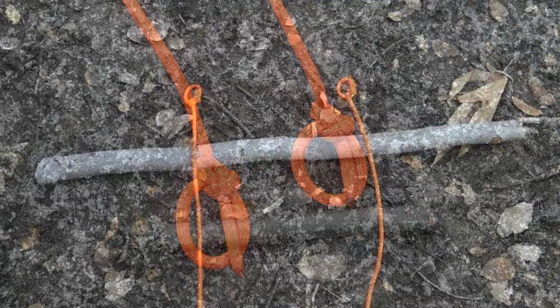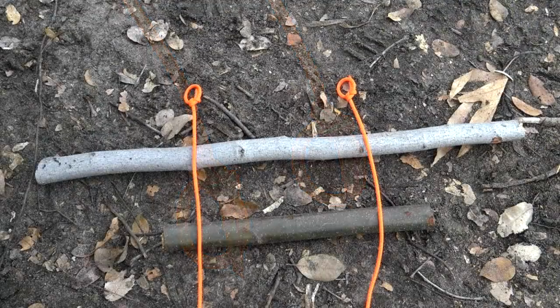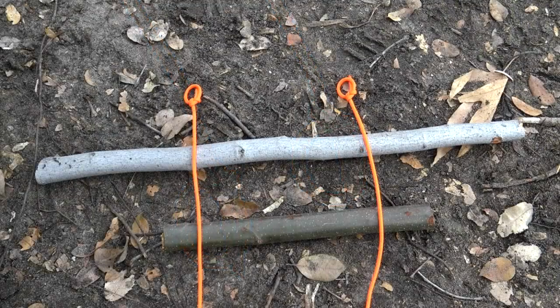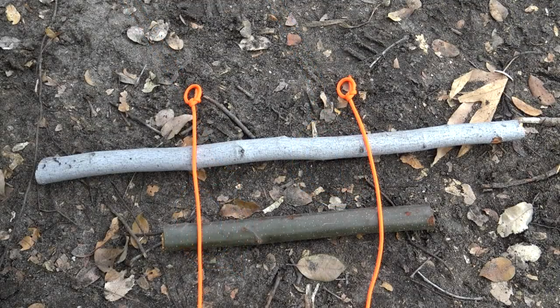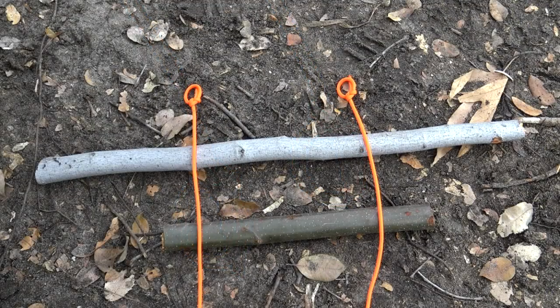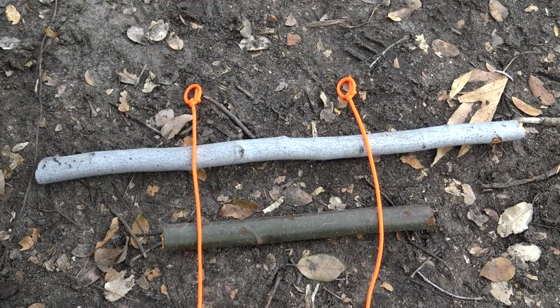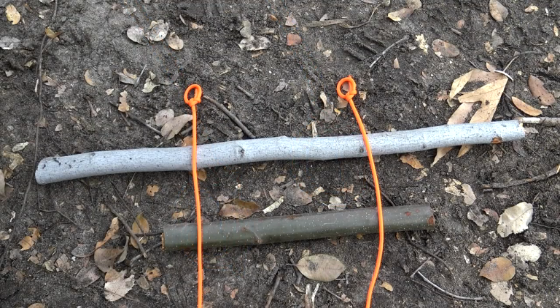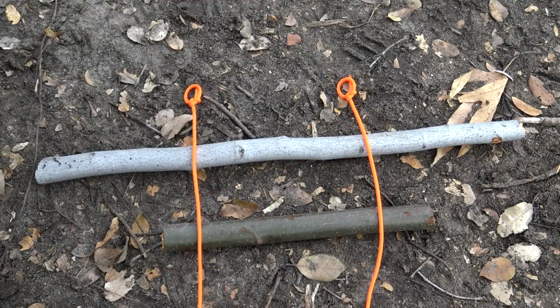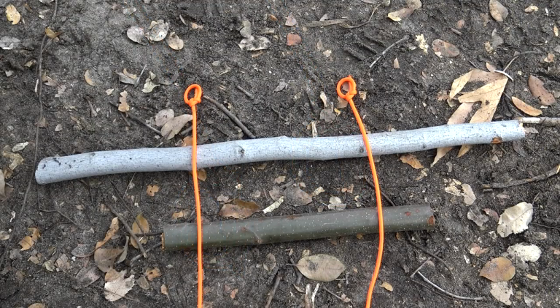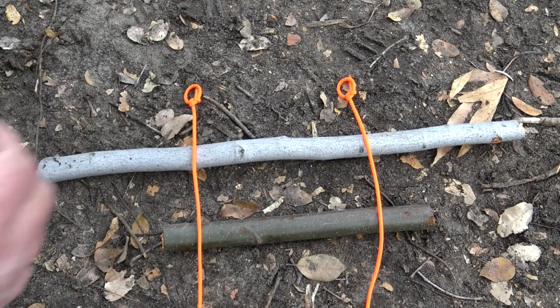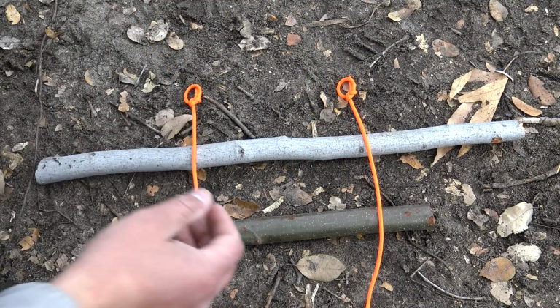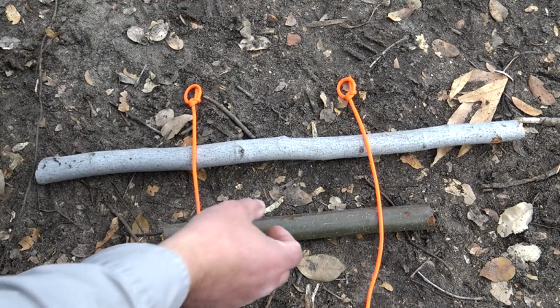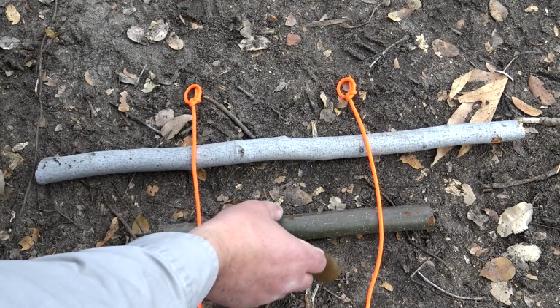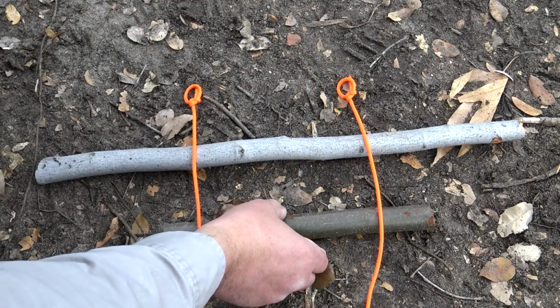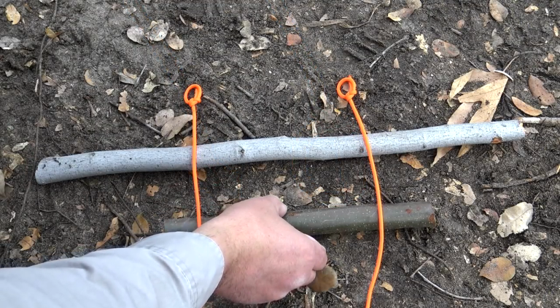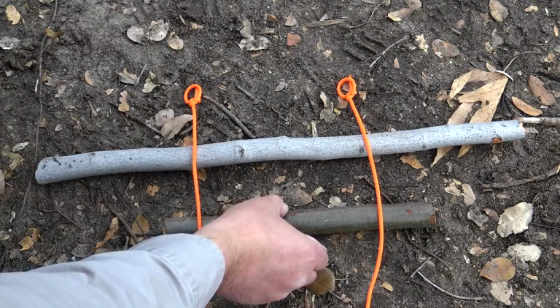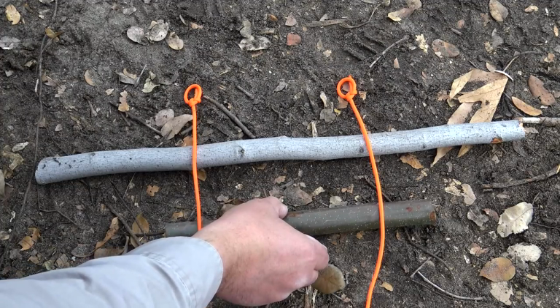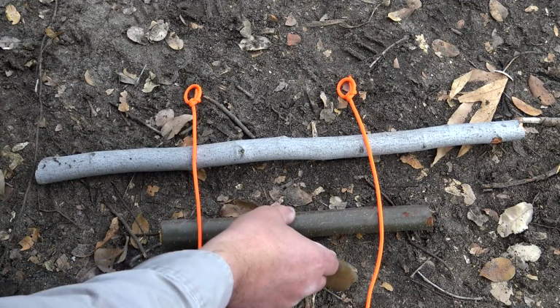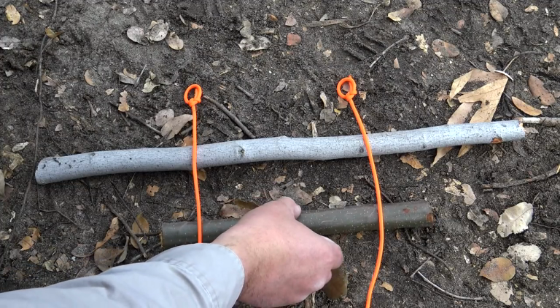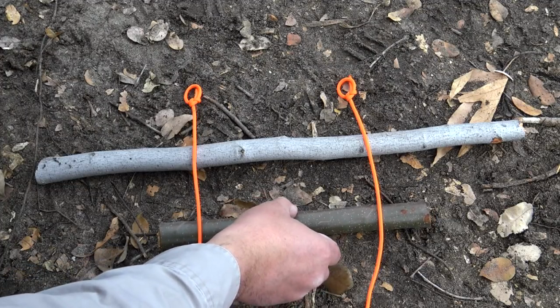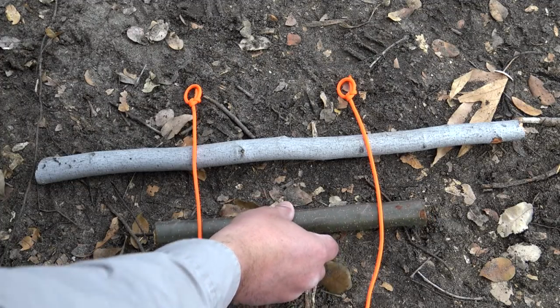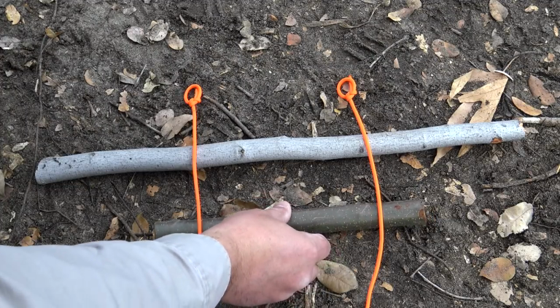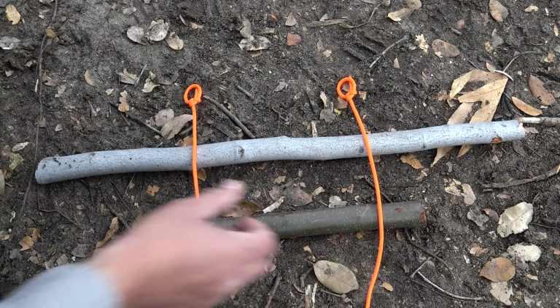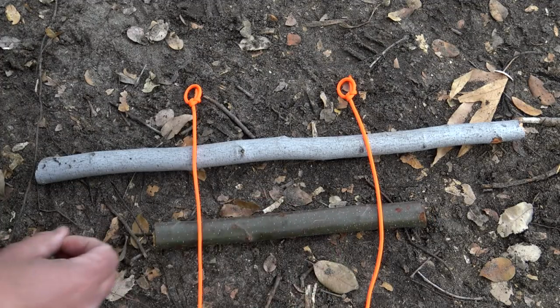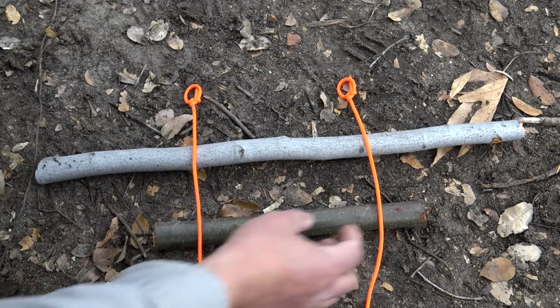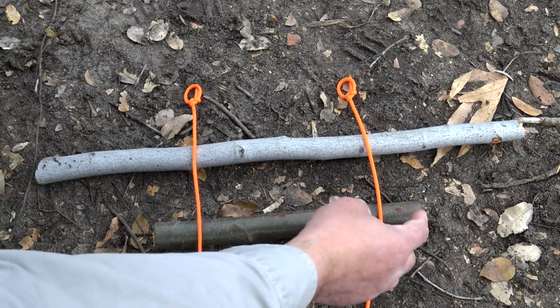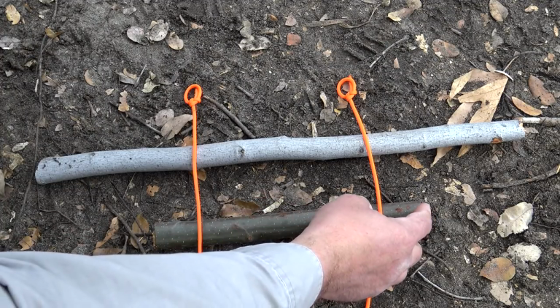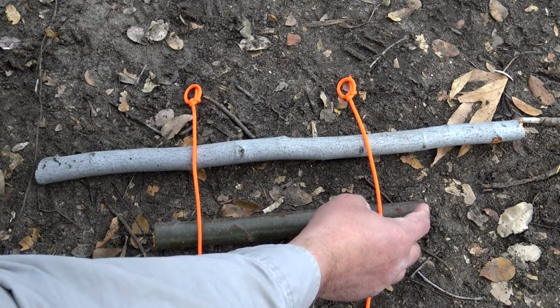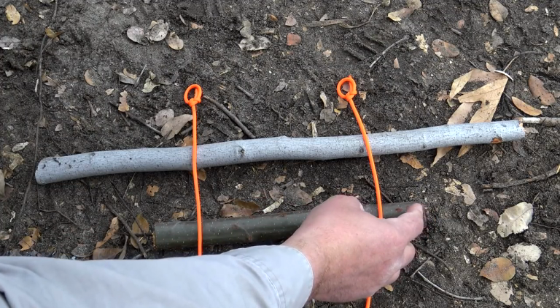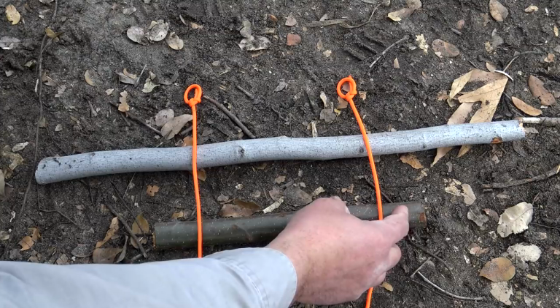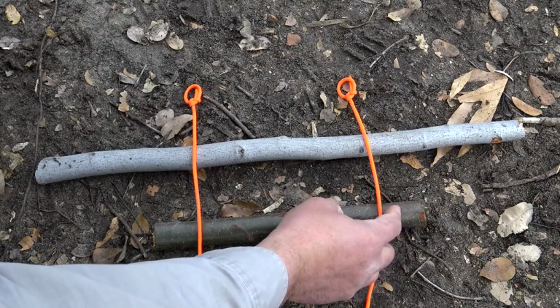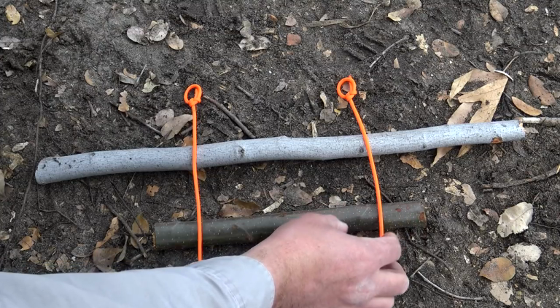Now just like everything else that we do, we want to go ahead and do a layout. Taking my smaller stick, I want to go ahead and center it up on my larger stick — about right there. I also want to go about an inch to an inch and a half from the end.